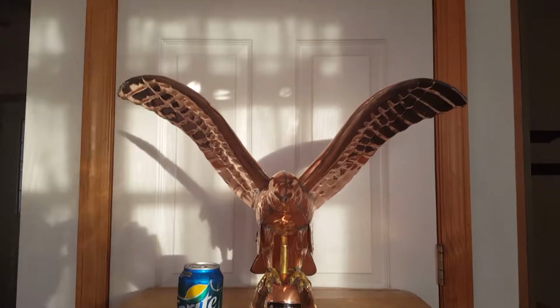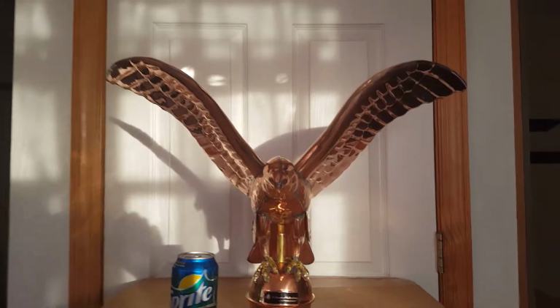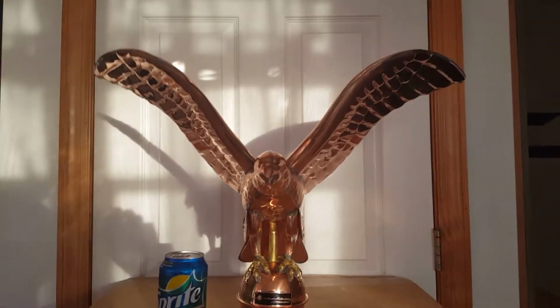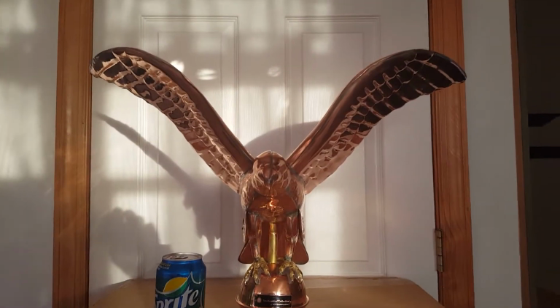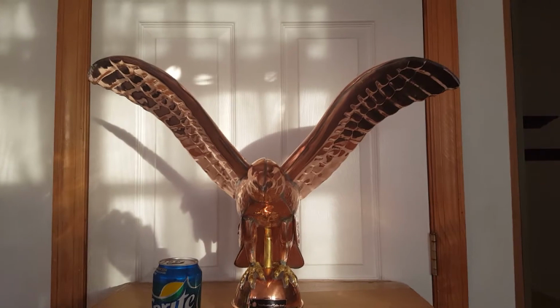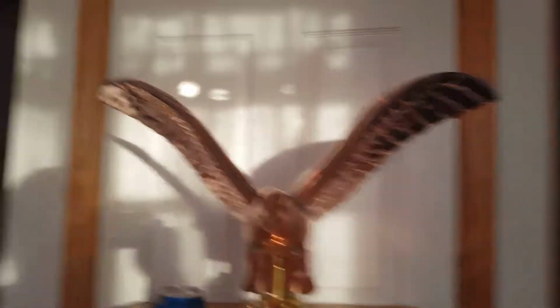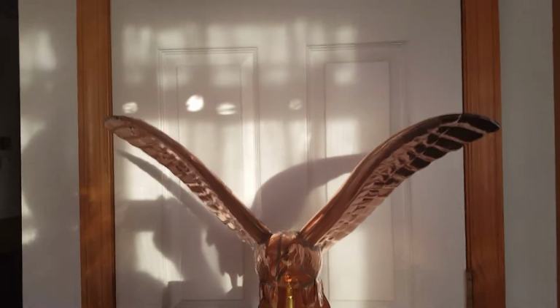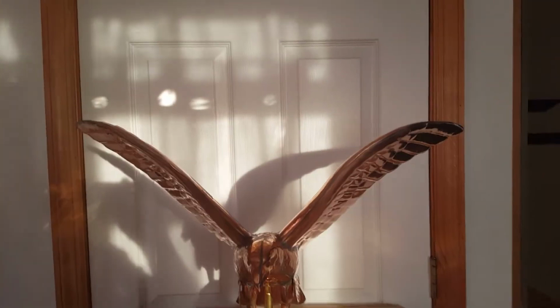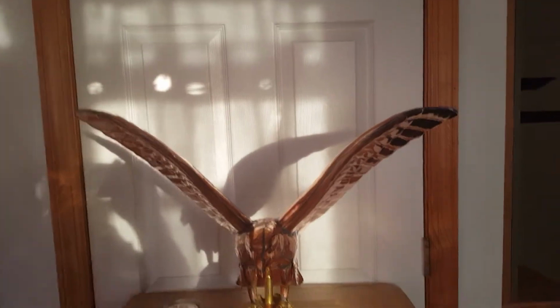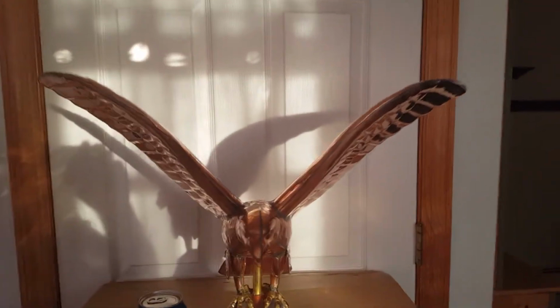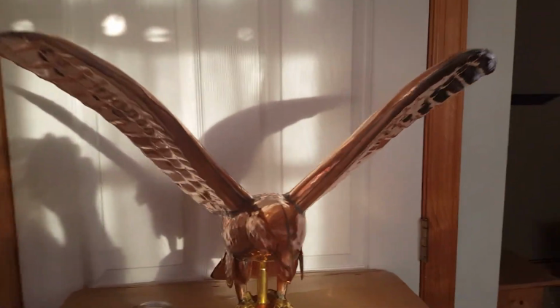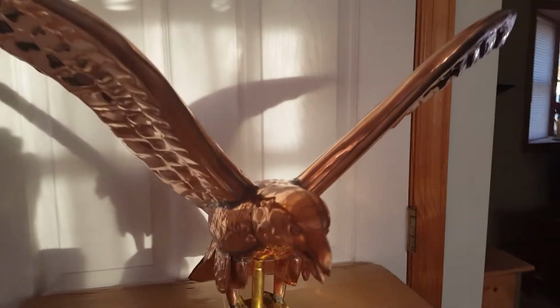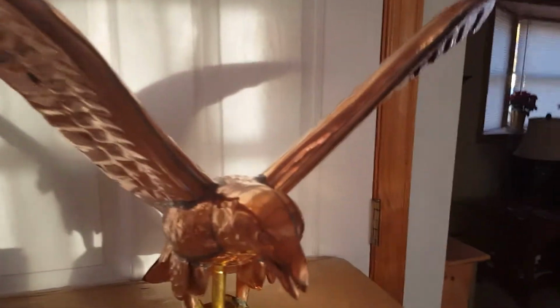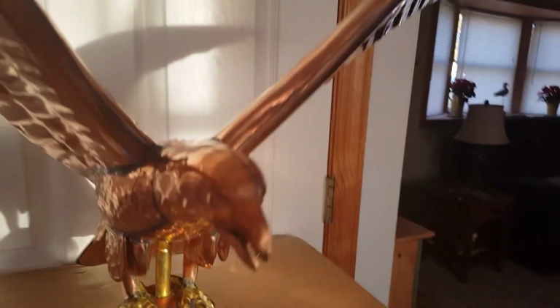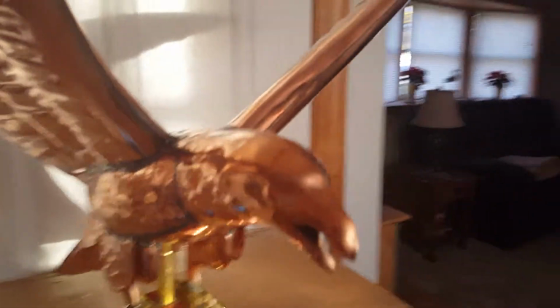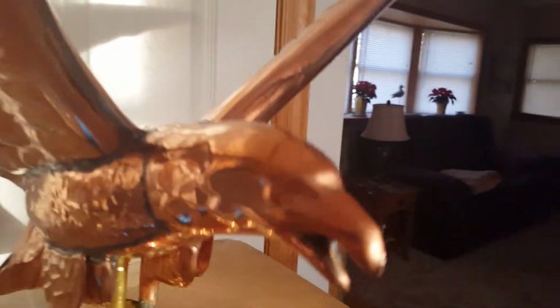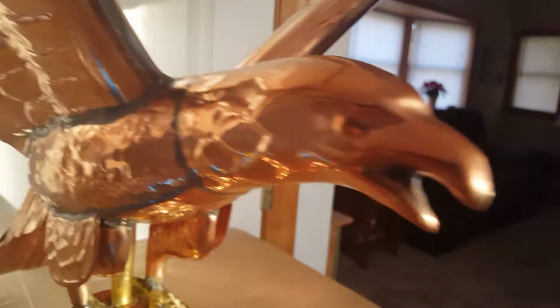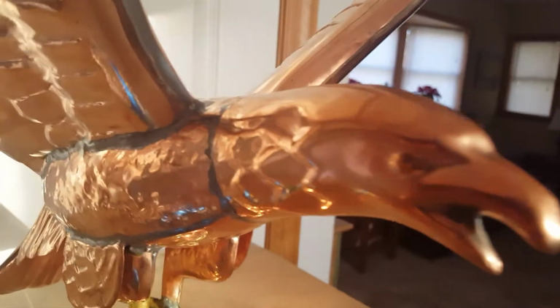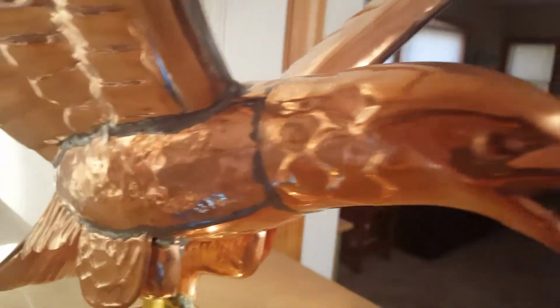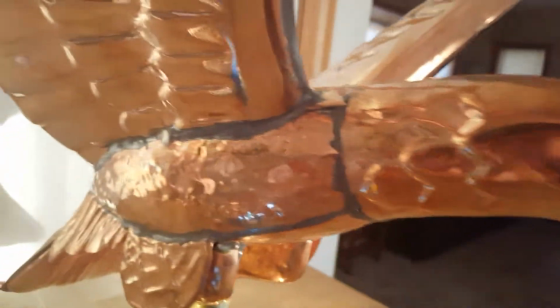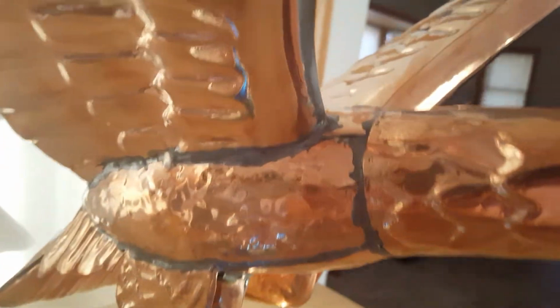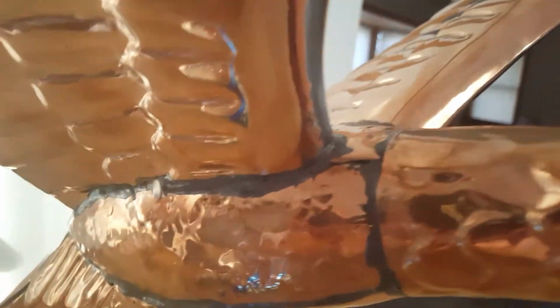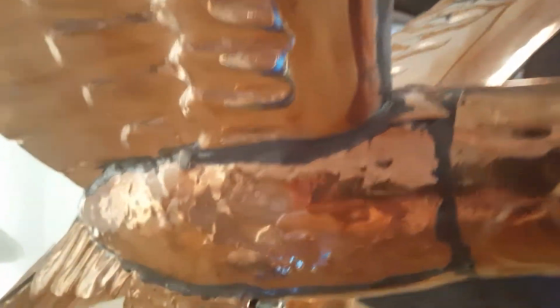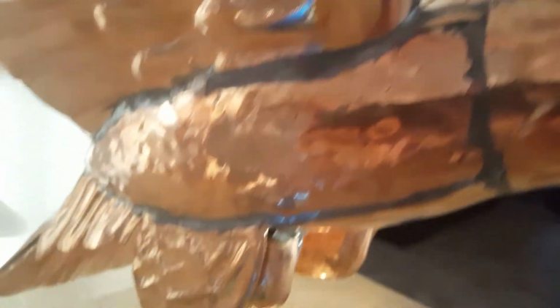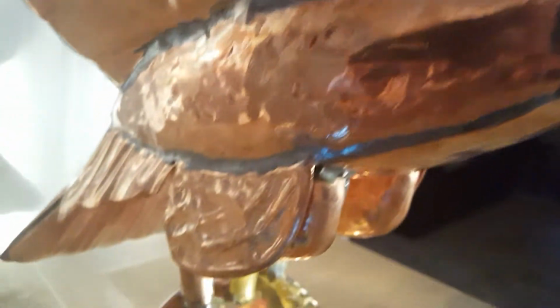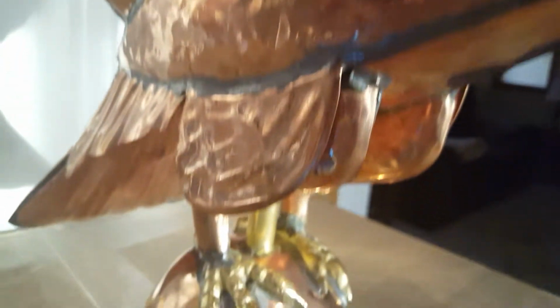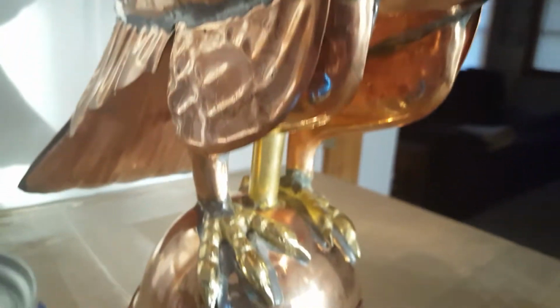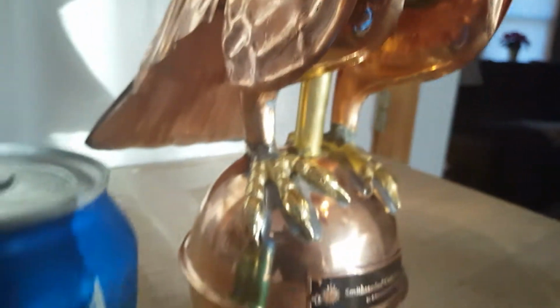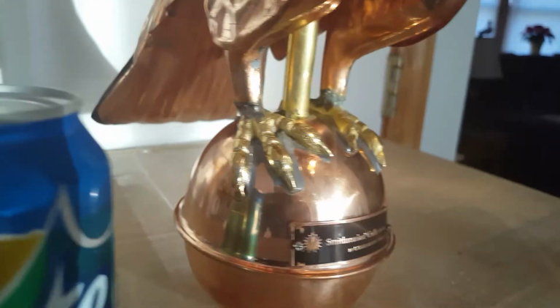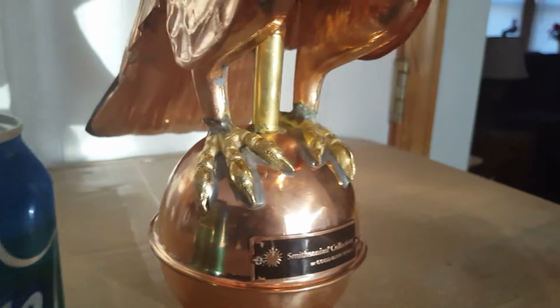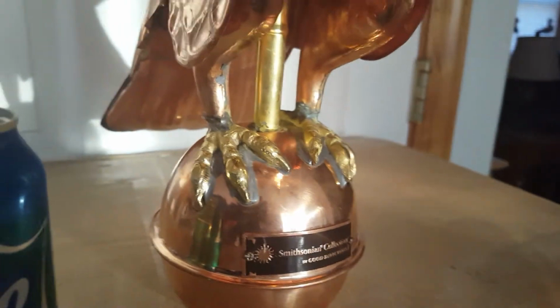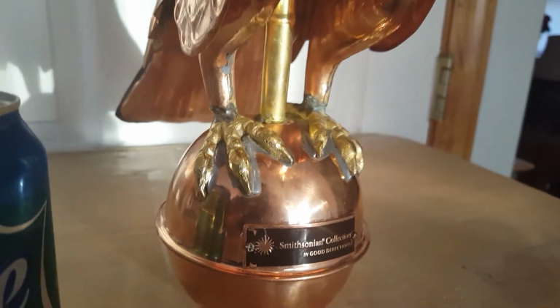The wings are only 24 inches though. And it's got very nice detail. The feet I believe are brass.